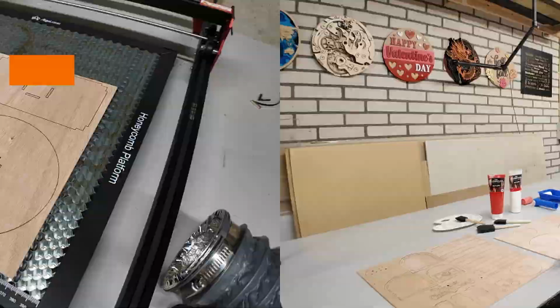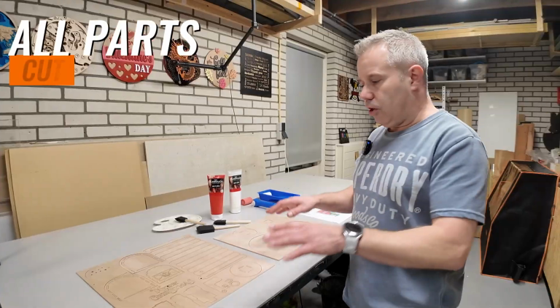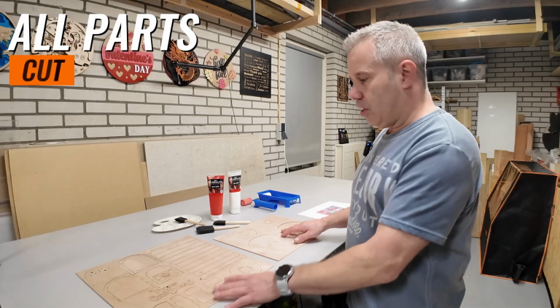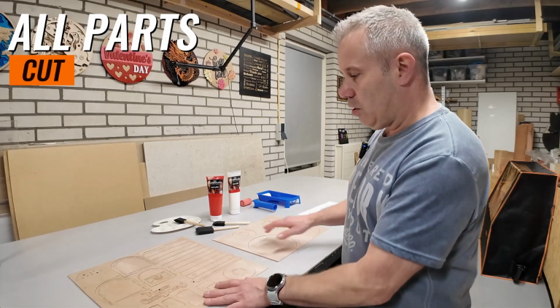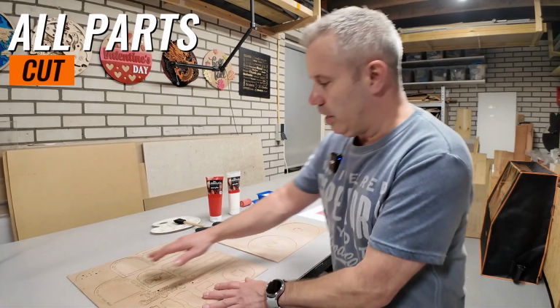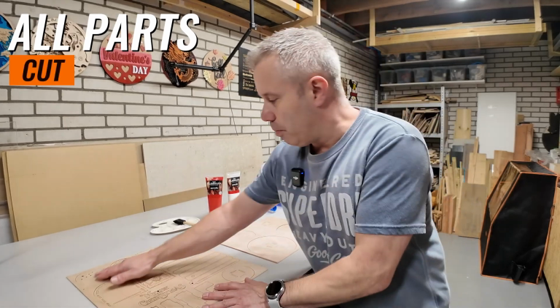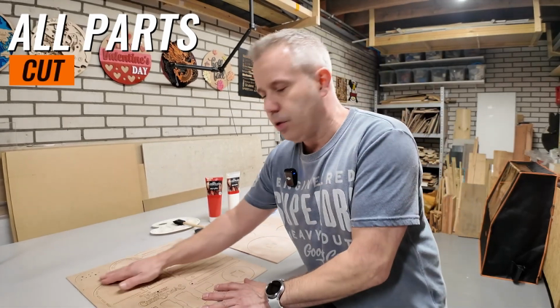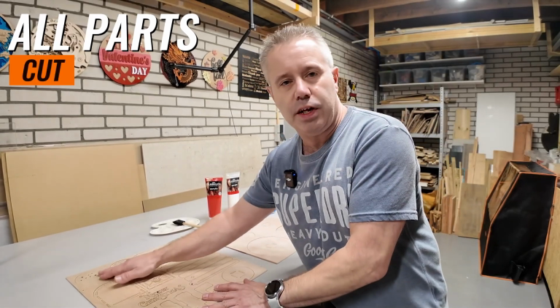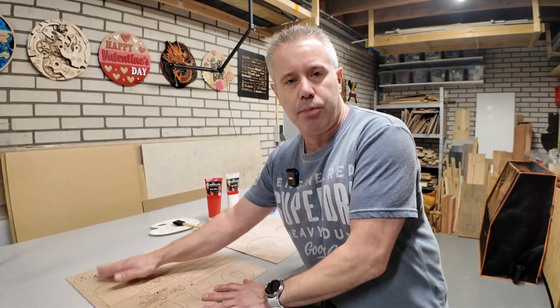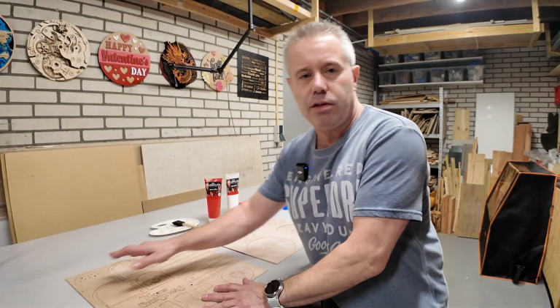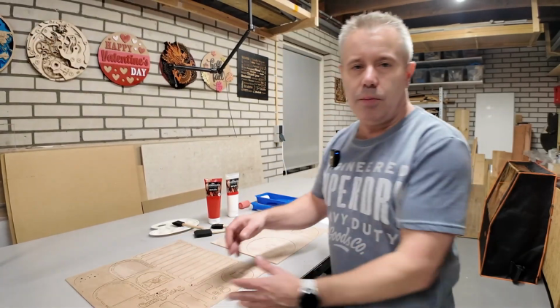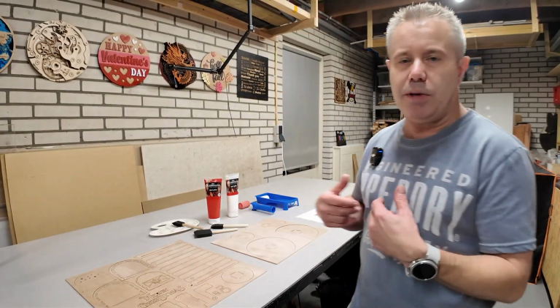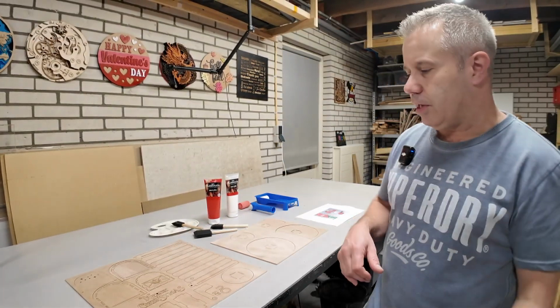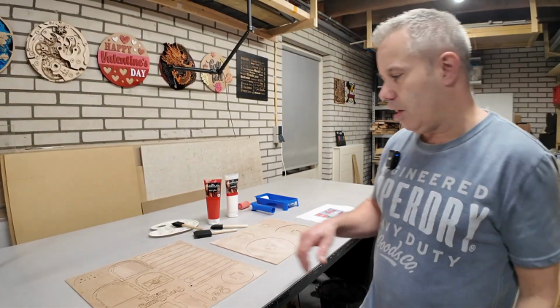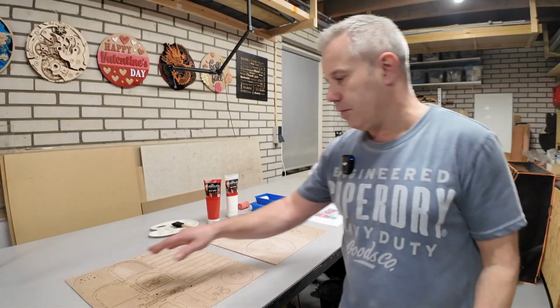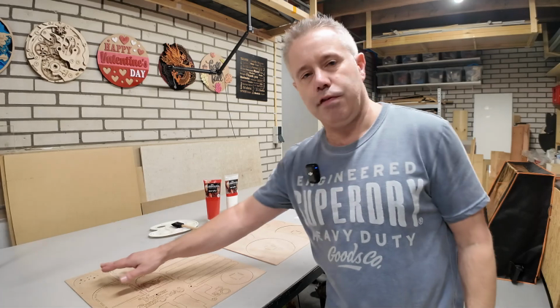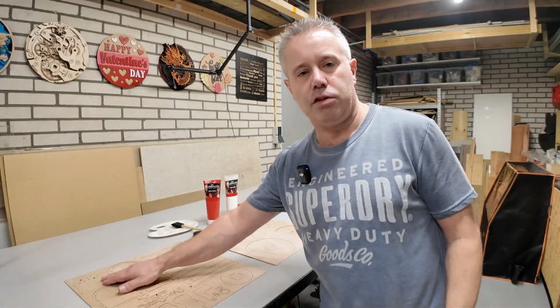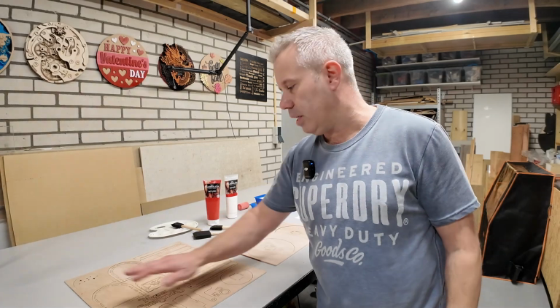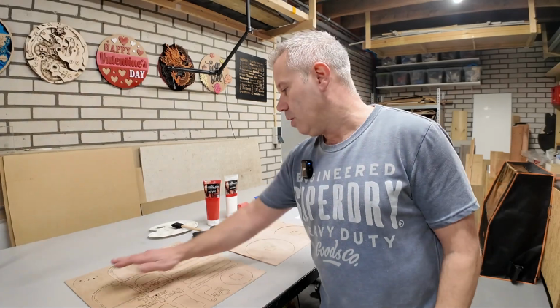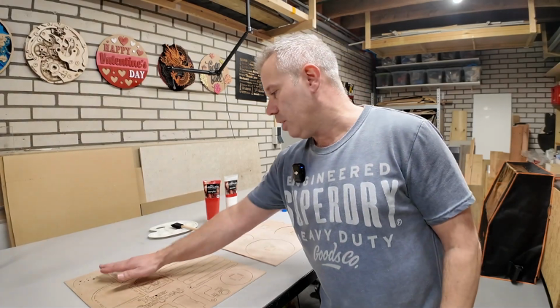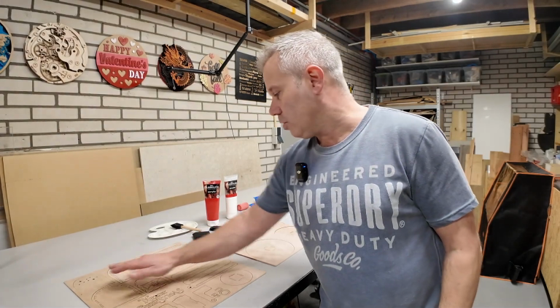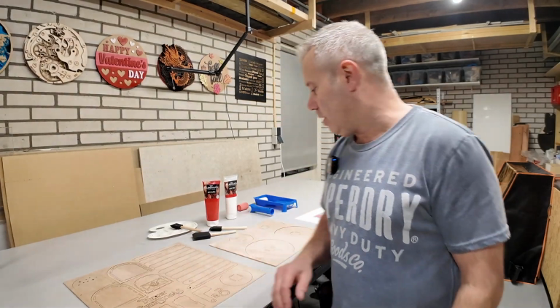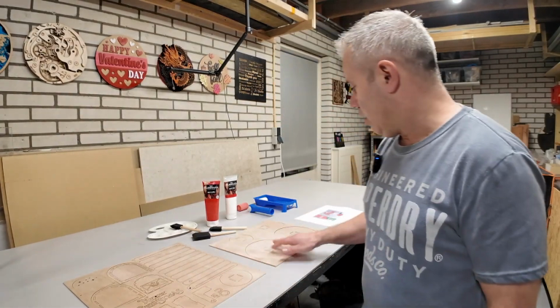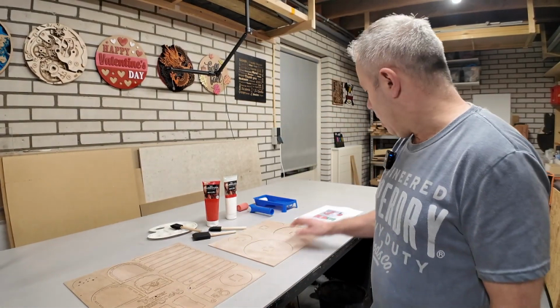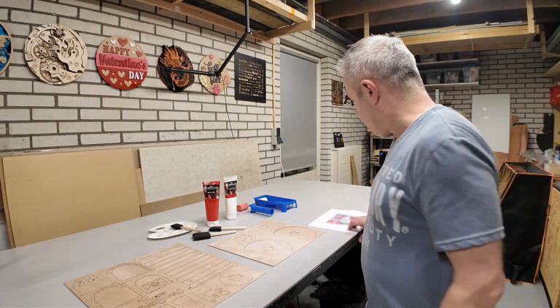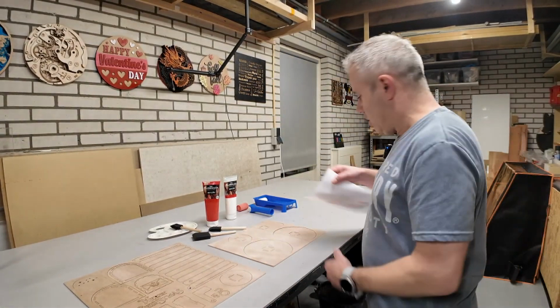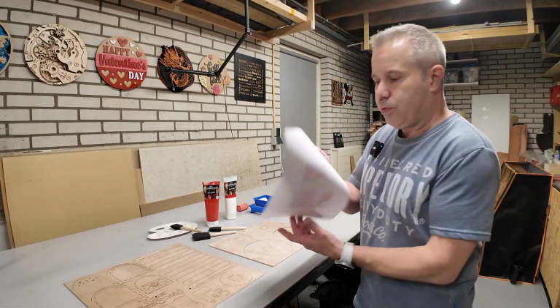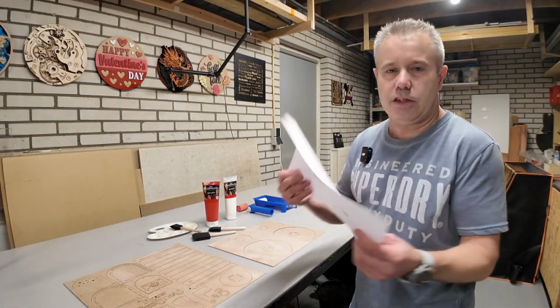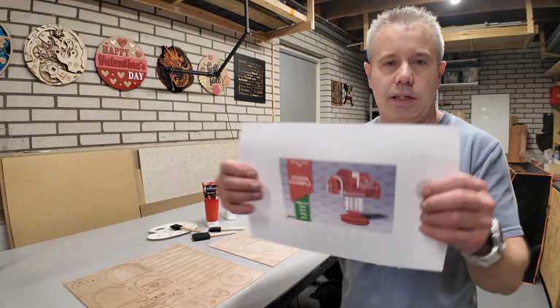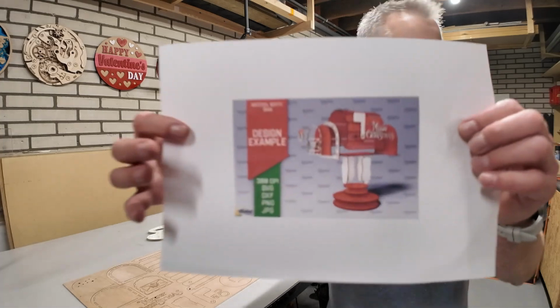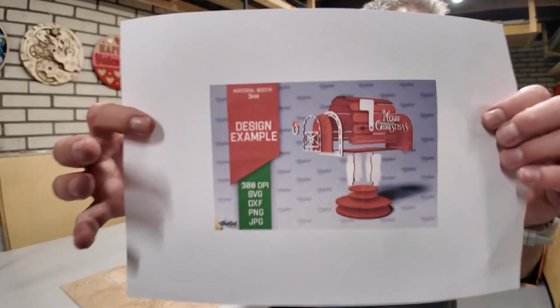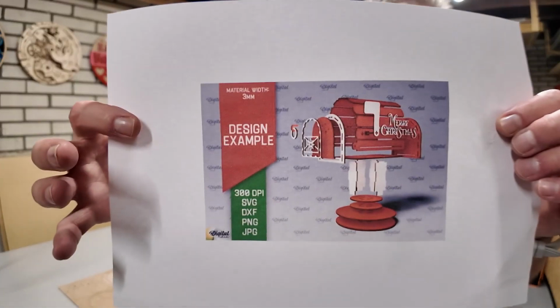I've cut all the parts. I also cleaned up the parts that were a little bit burnt because of the focus mistake. Those are now cleaned up as well.